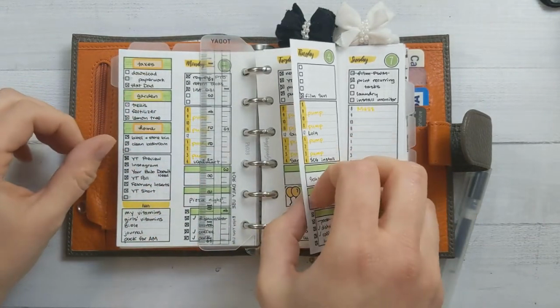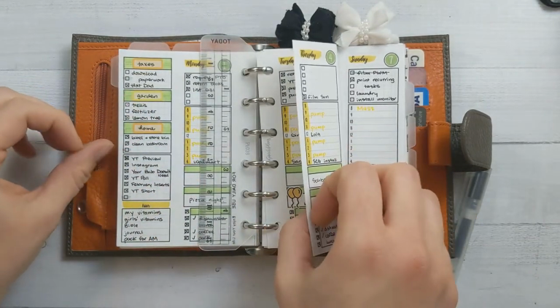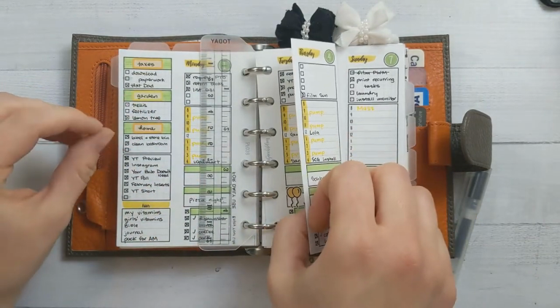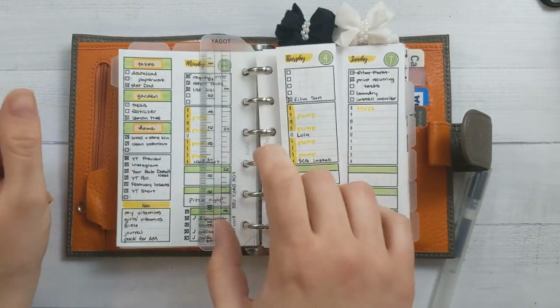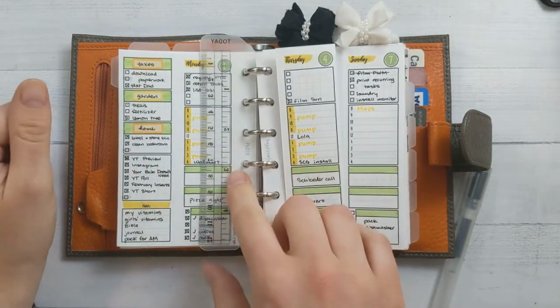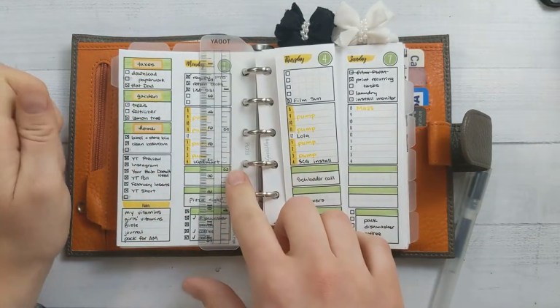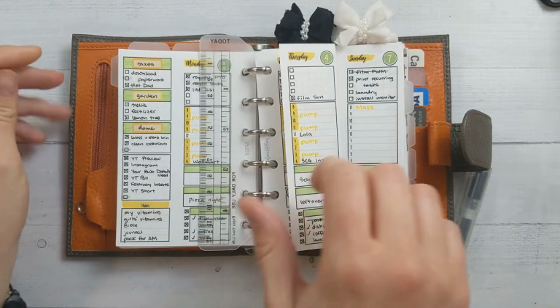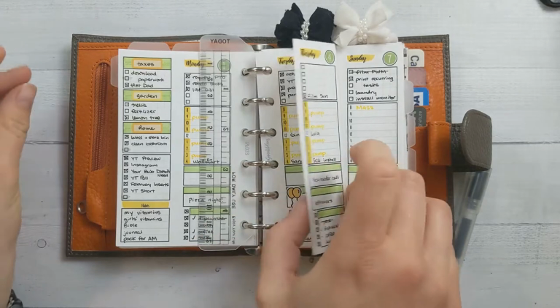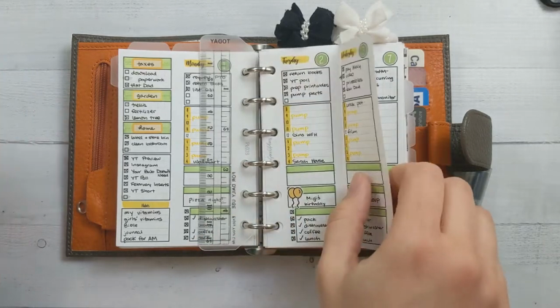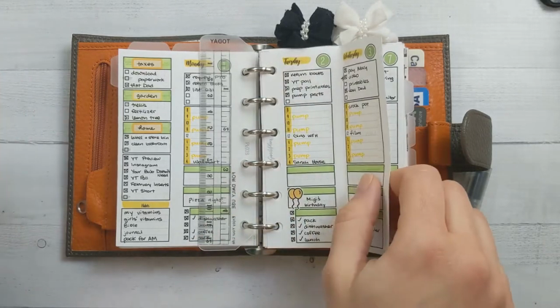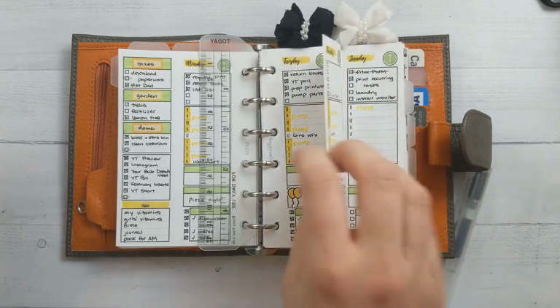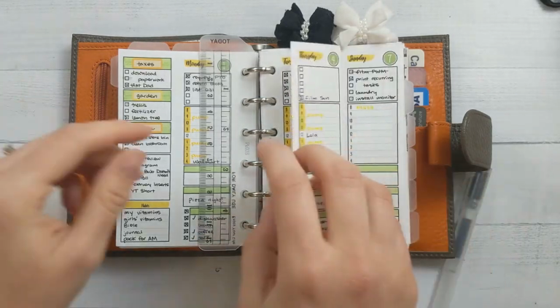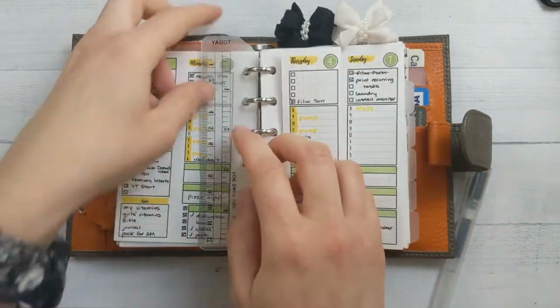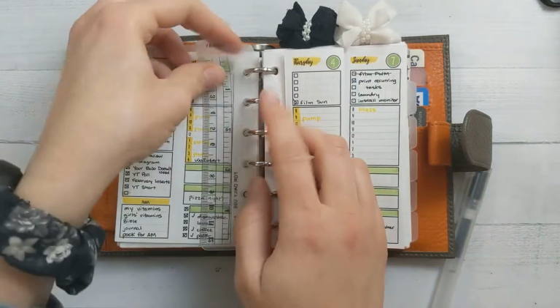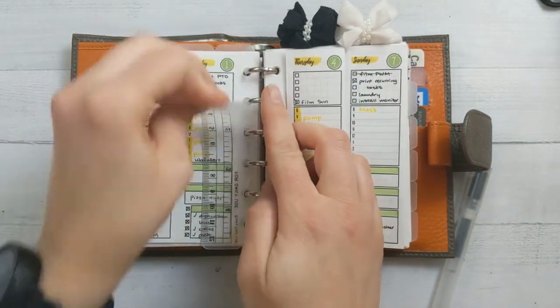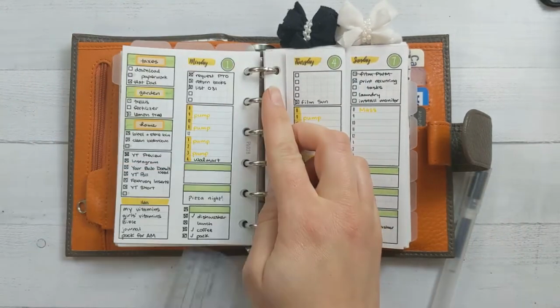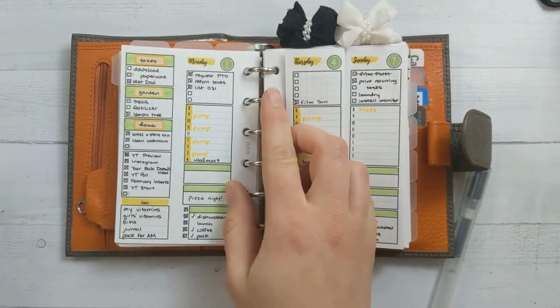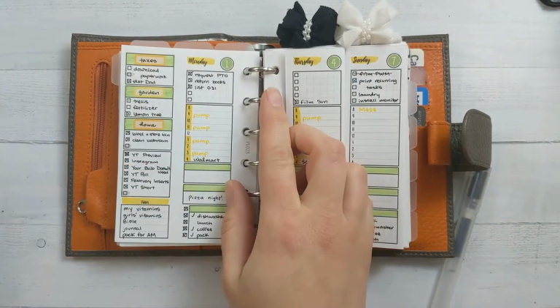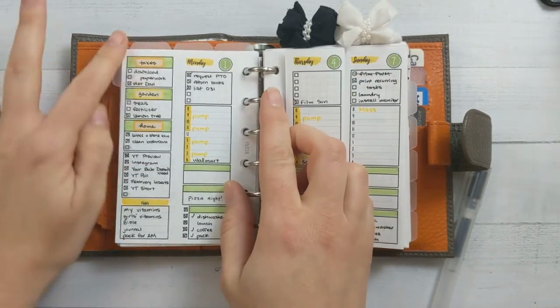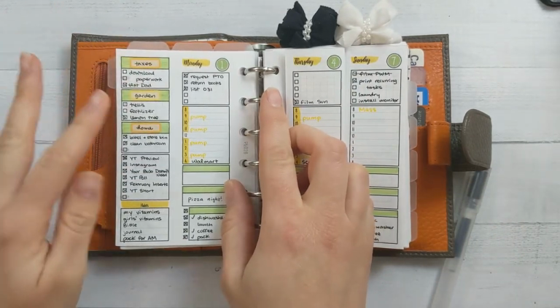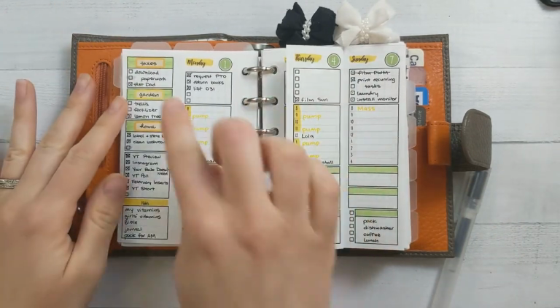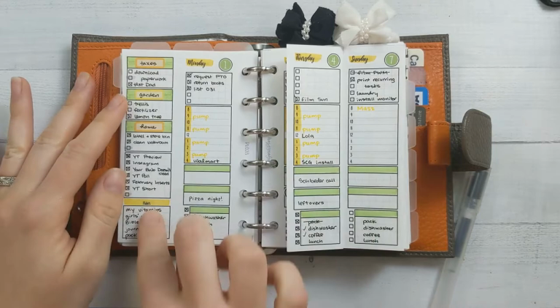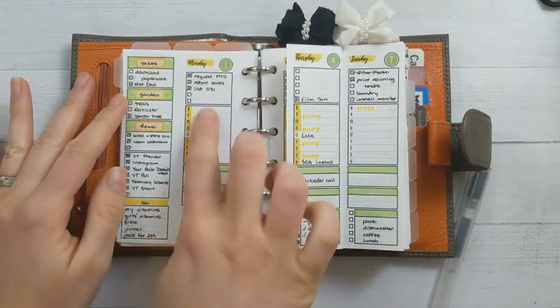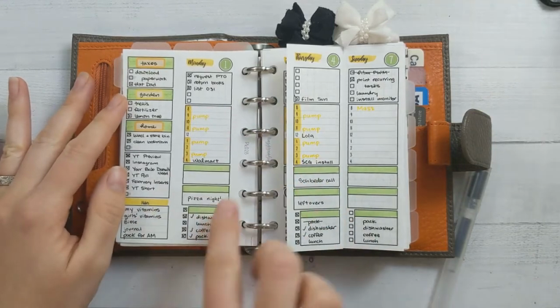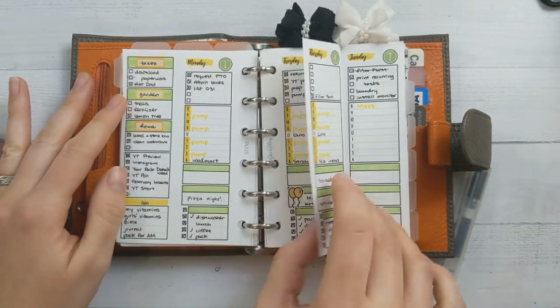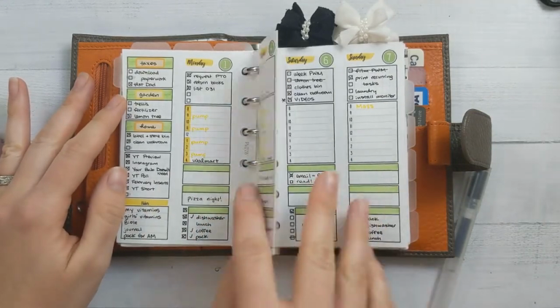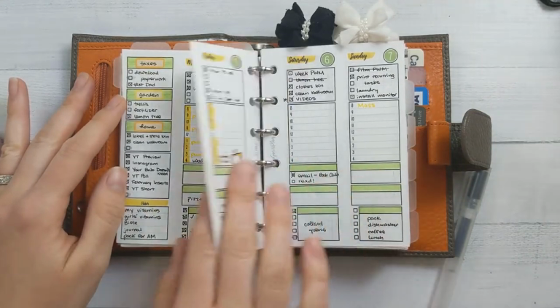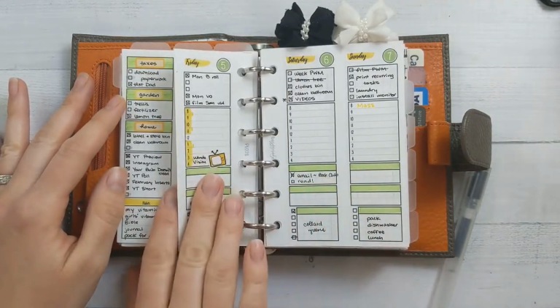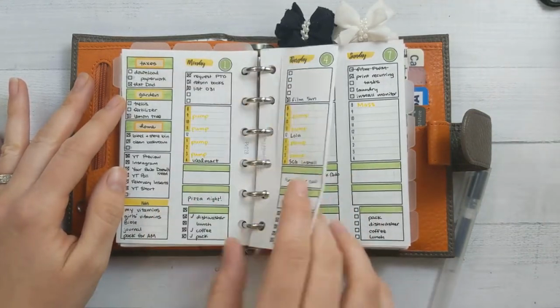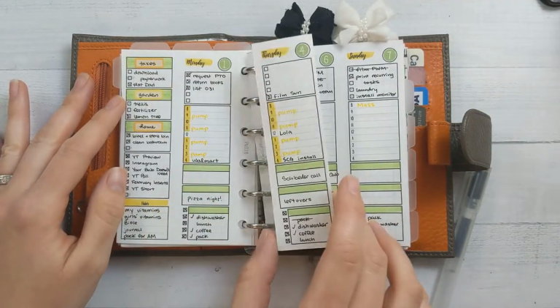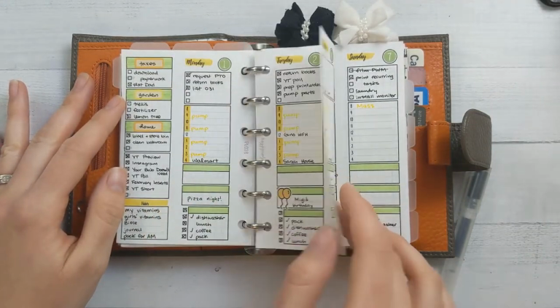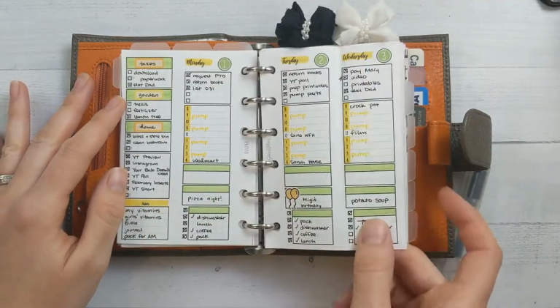I am in insert number 28, which is brand new in my shop as of last month. Let me get this out of the way. We have the weekly and then each day on a little bit of a fold-out thing here.